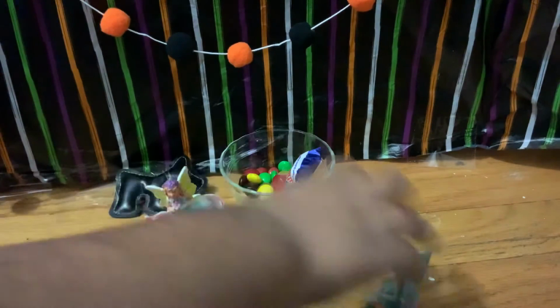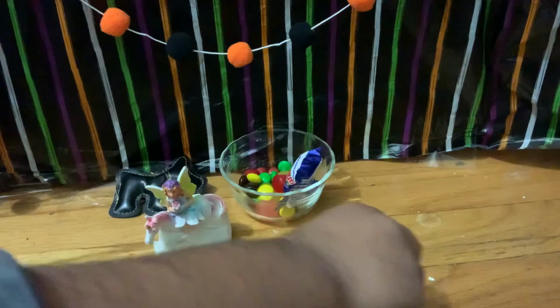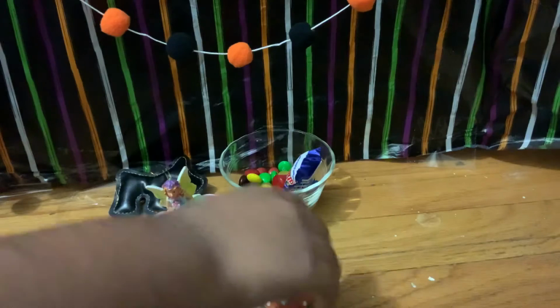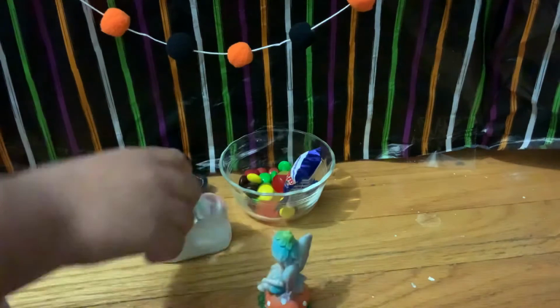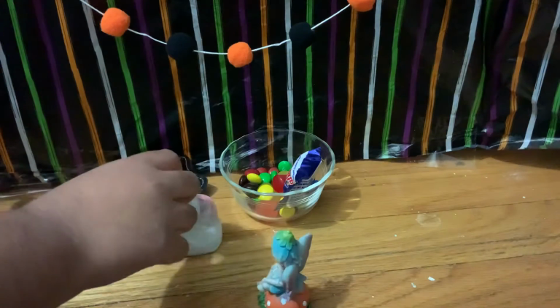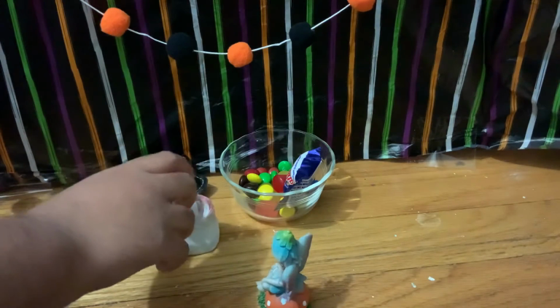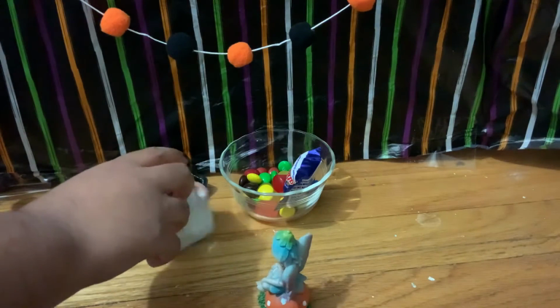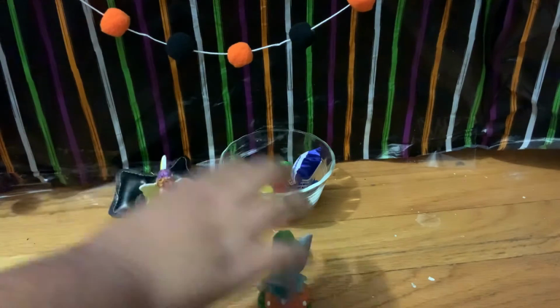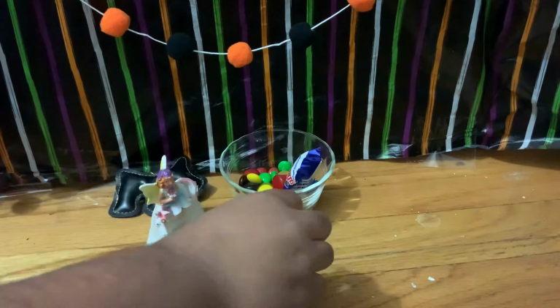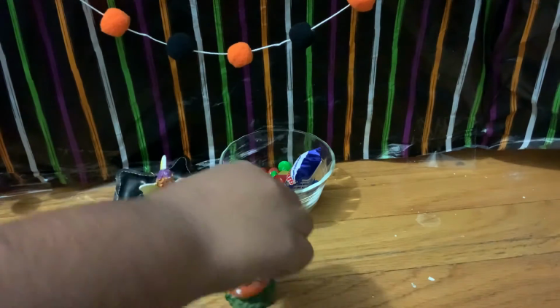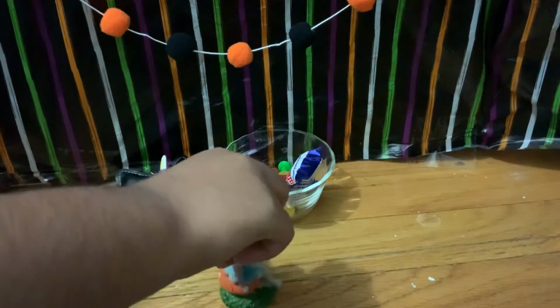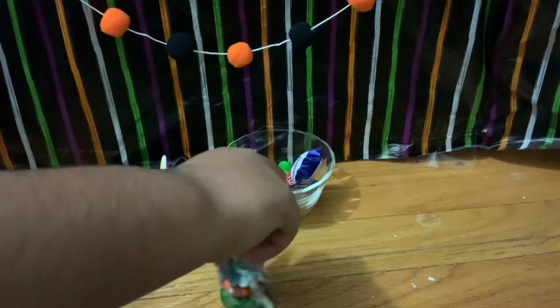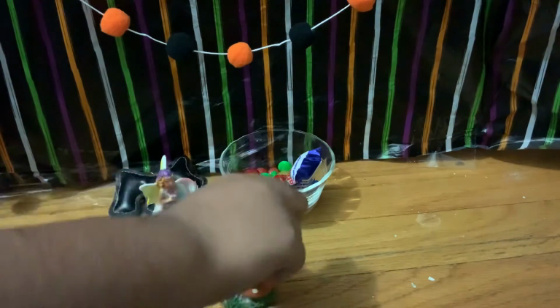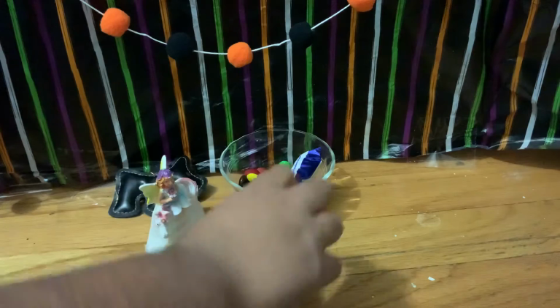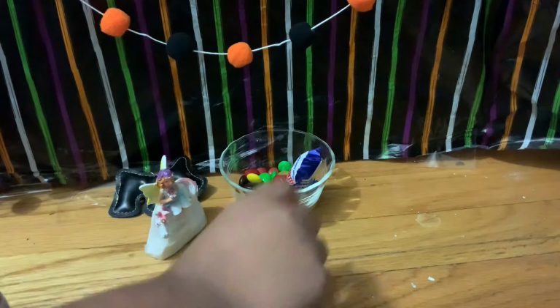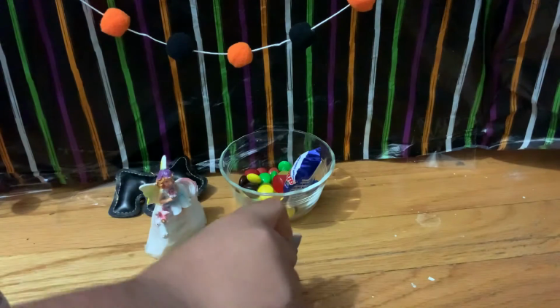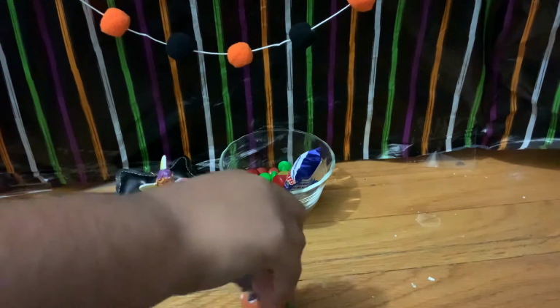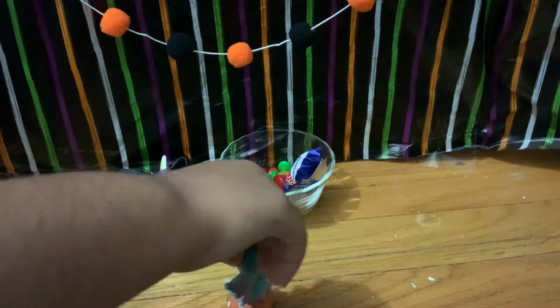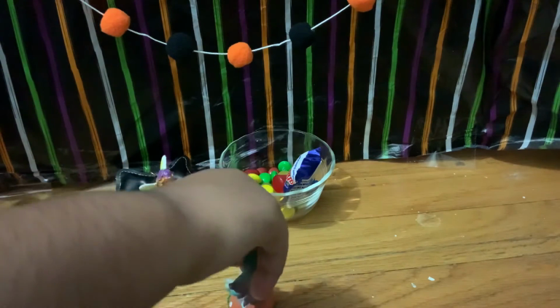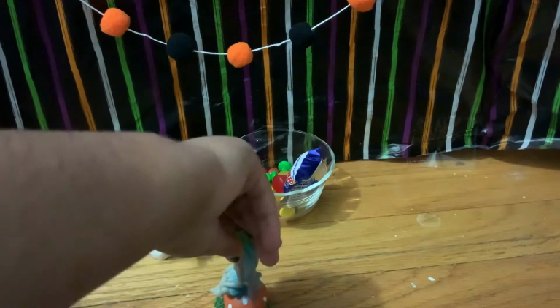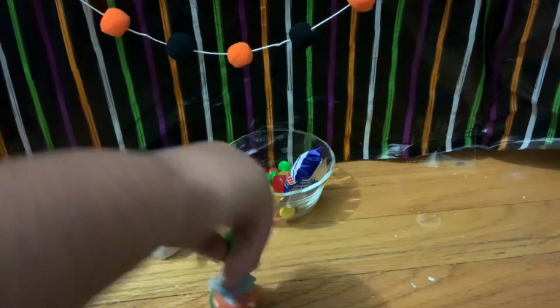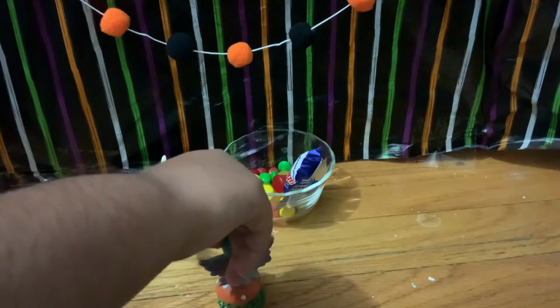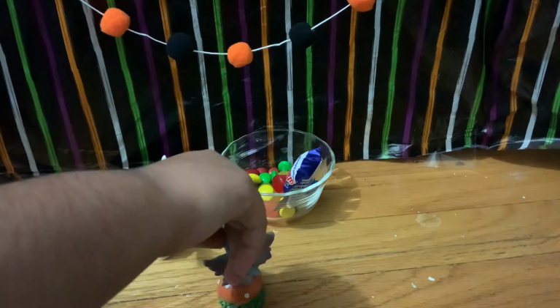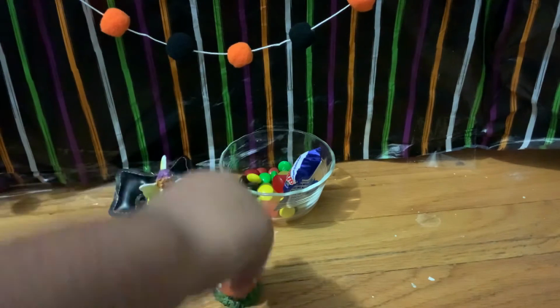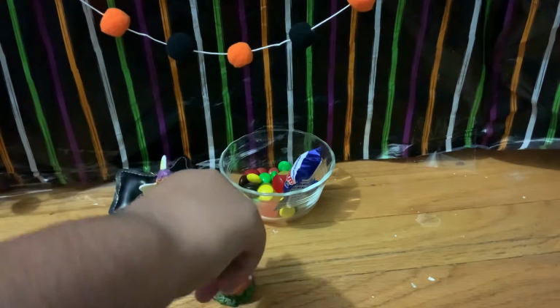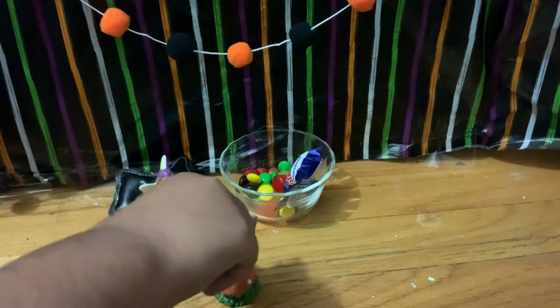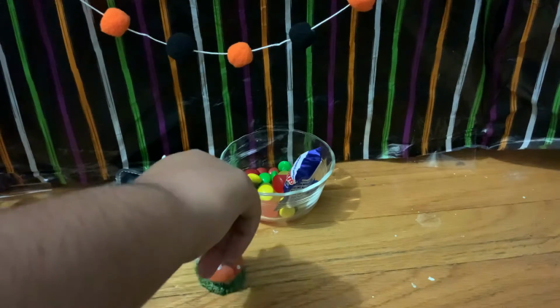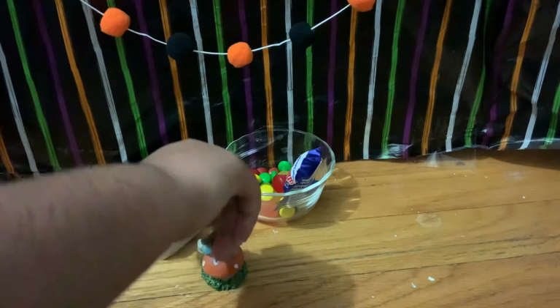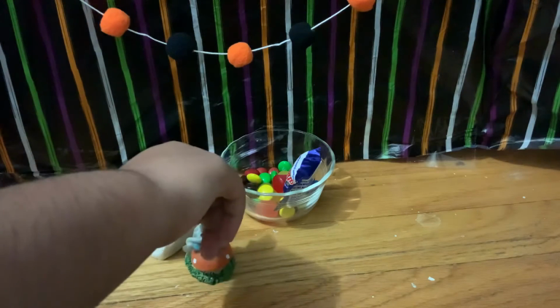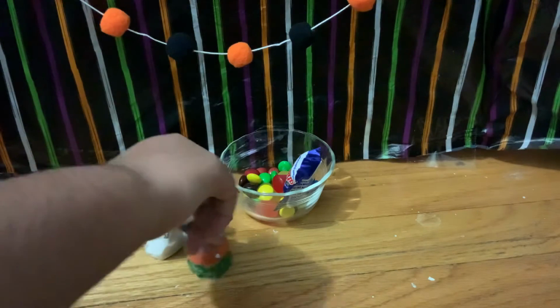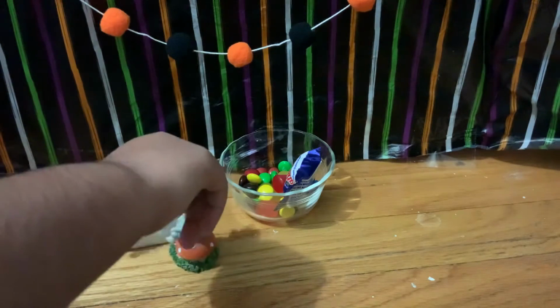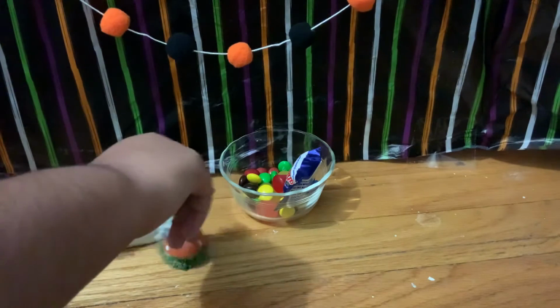Well, it's not a party — we did a party last year. This year we're just decorating for fun. But we need the skeleton and the pumpkin, and I put those, so you have to let me put them.